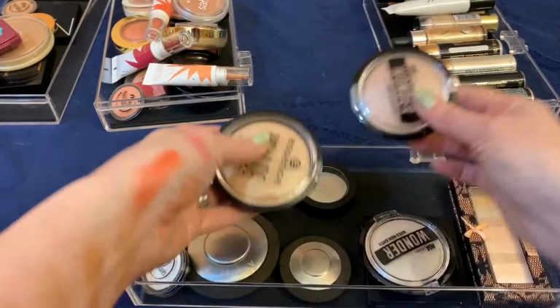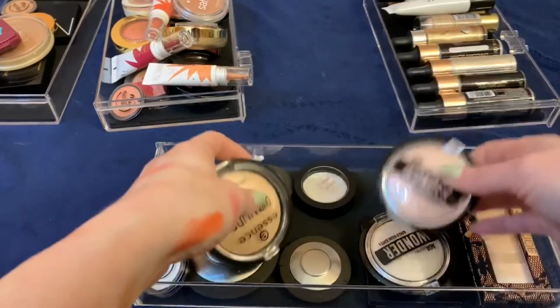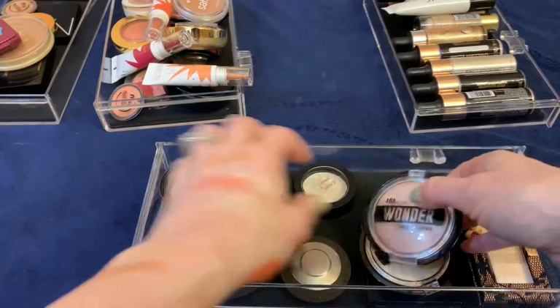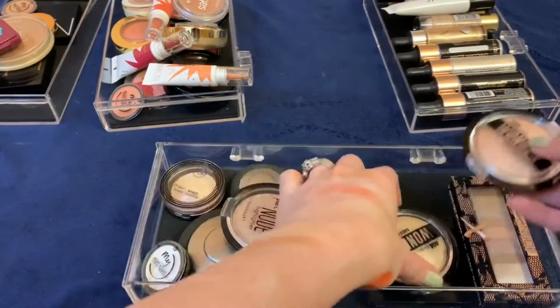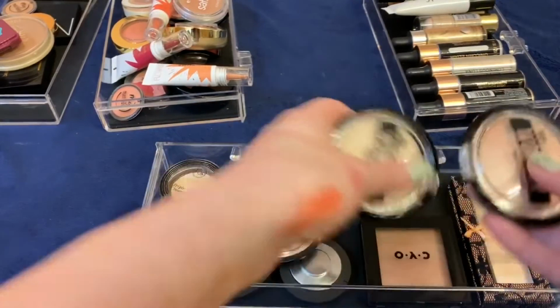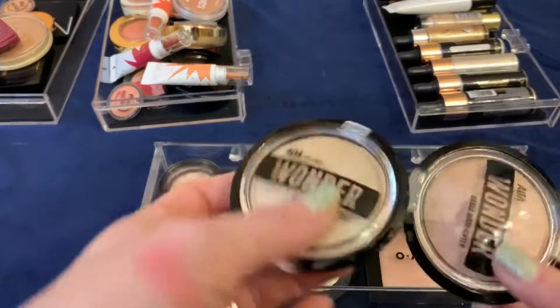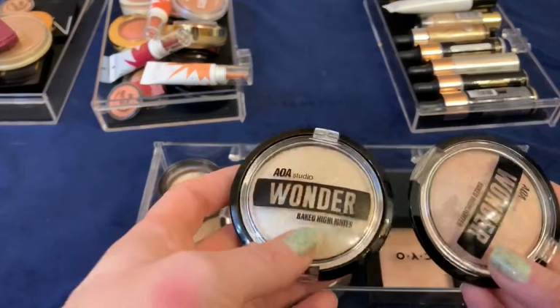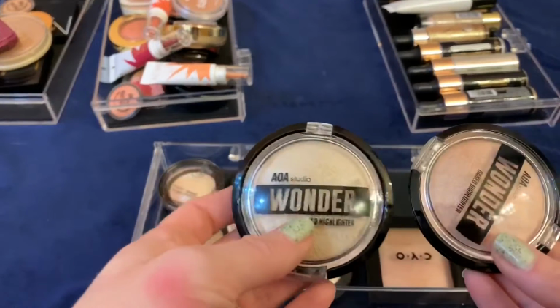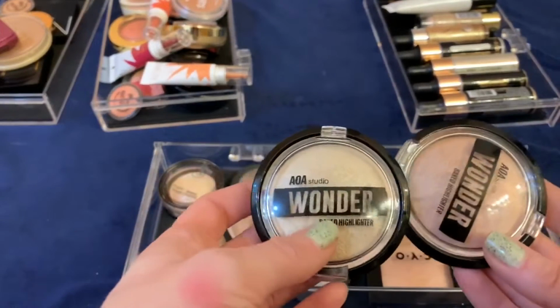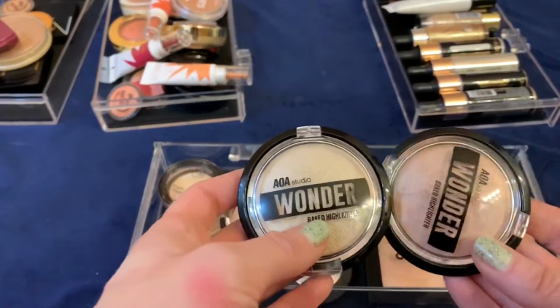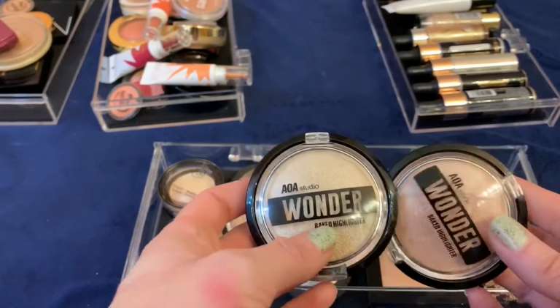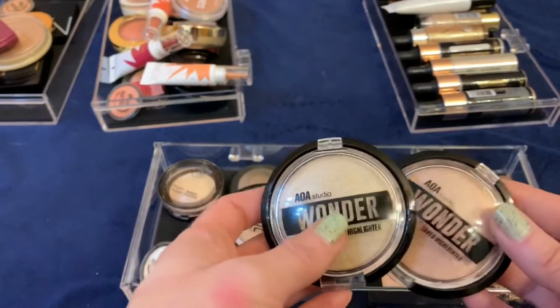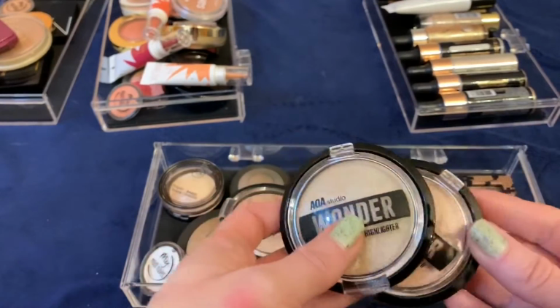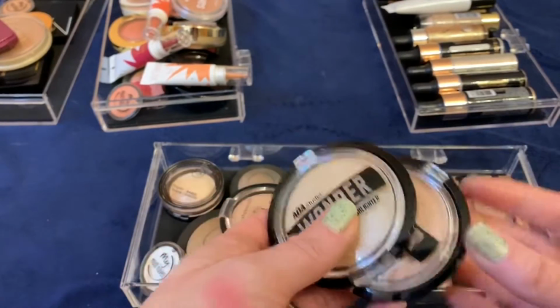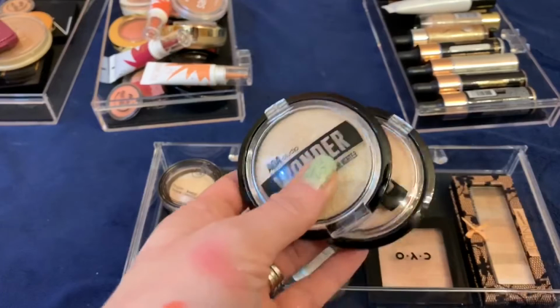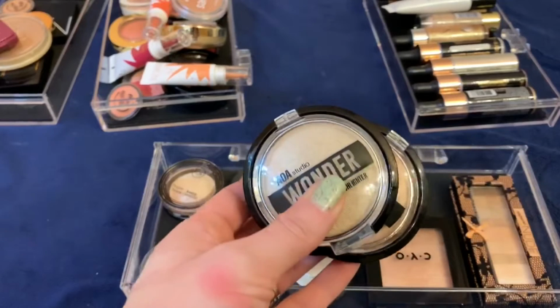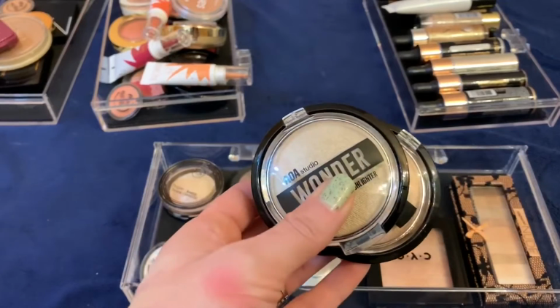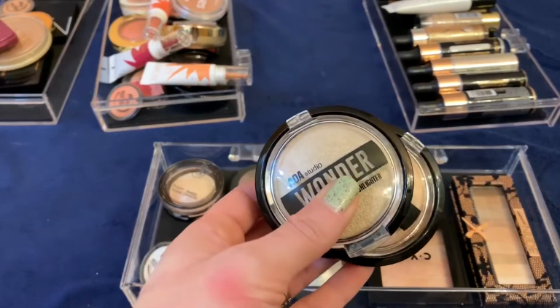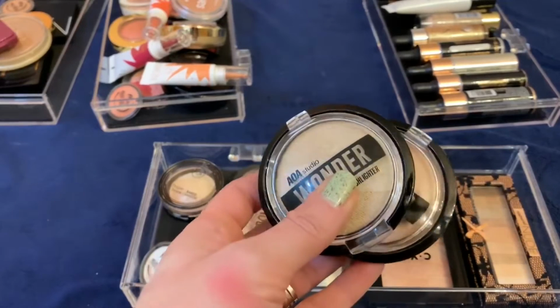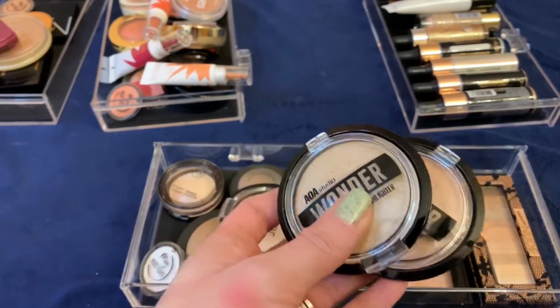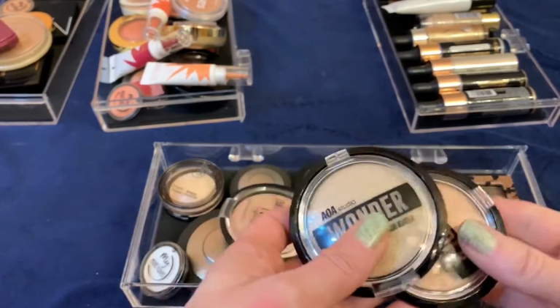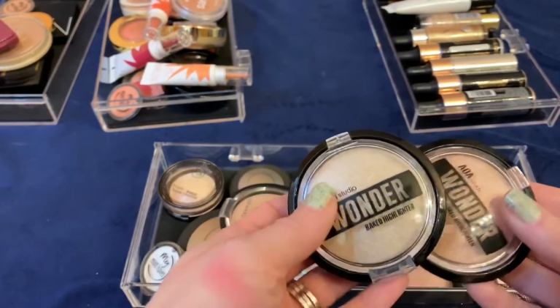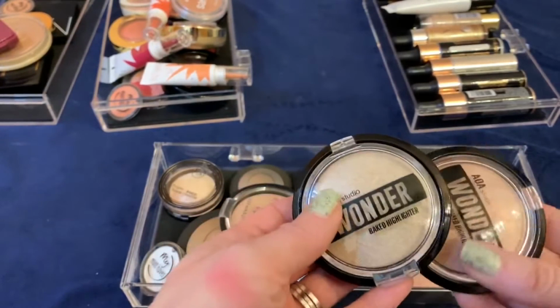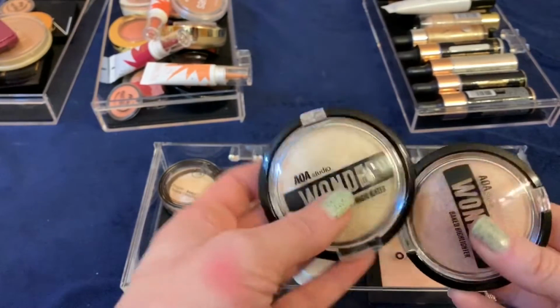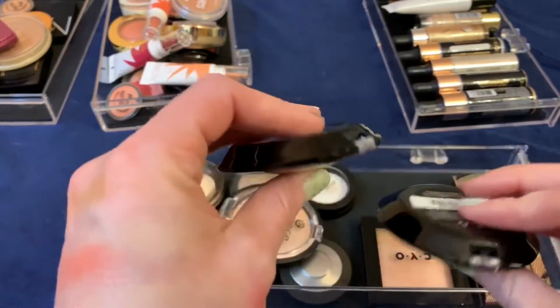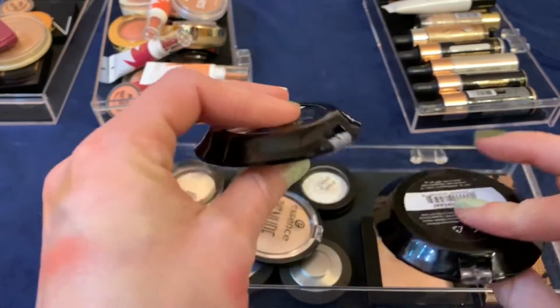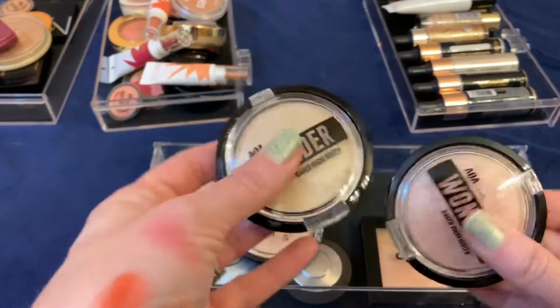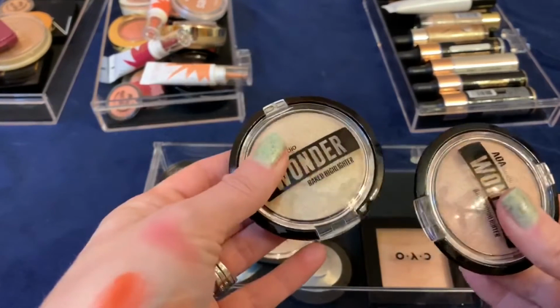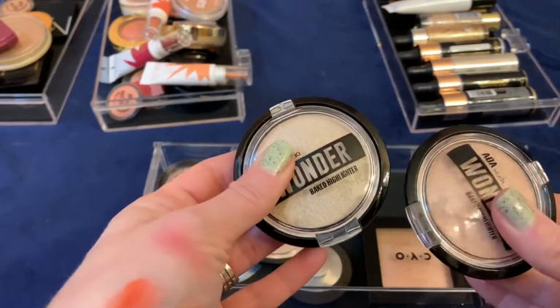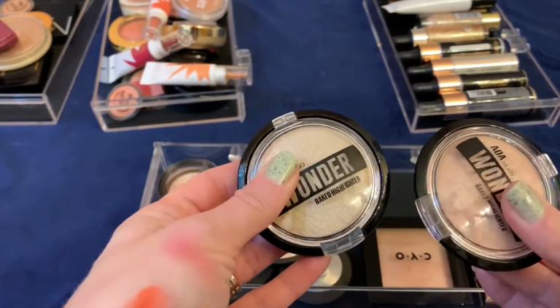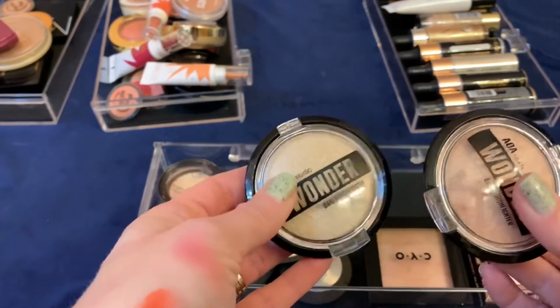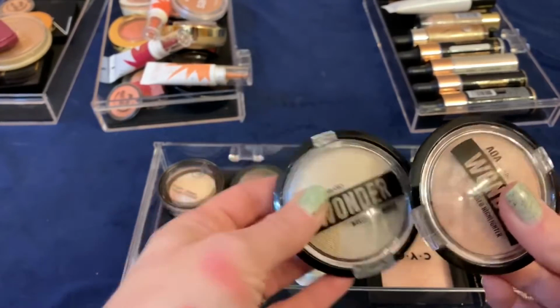I'm getting rid of these — I got these in the Shop Miss A haul, the AOA Wonder baked highlighters. These are terrible: they're dry and chalky. Most baked products are smooth and creamy but not these. Getting rid of those.